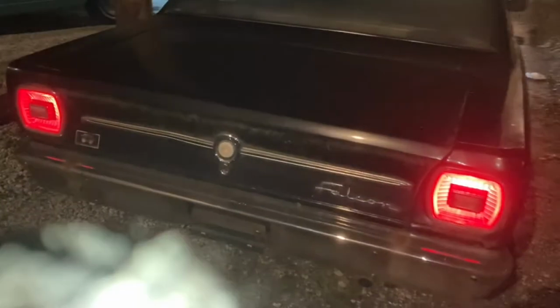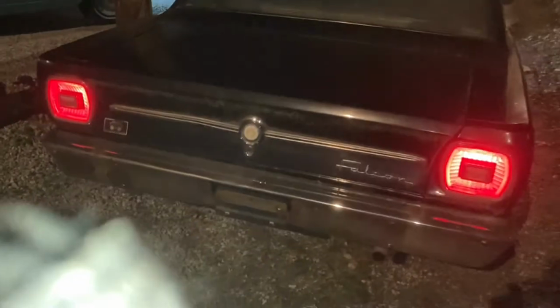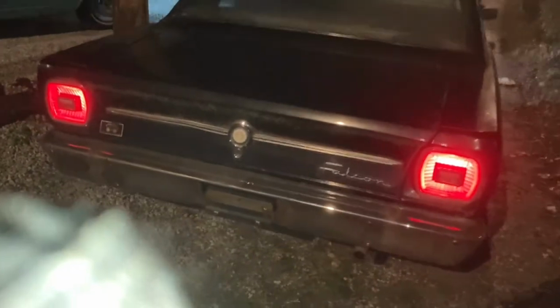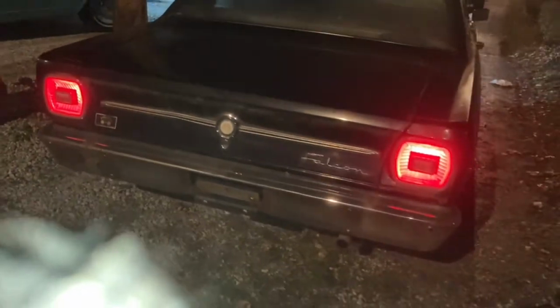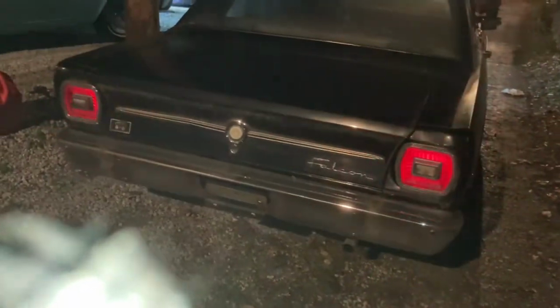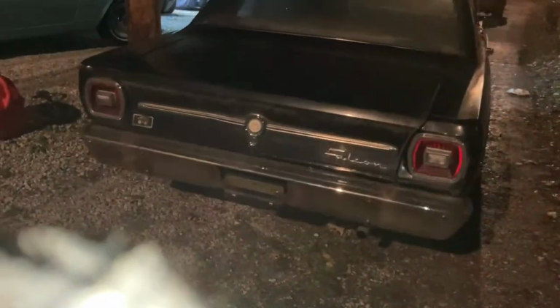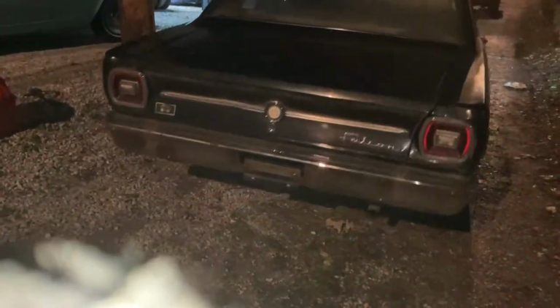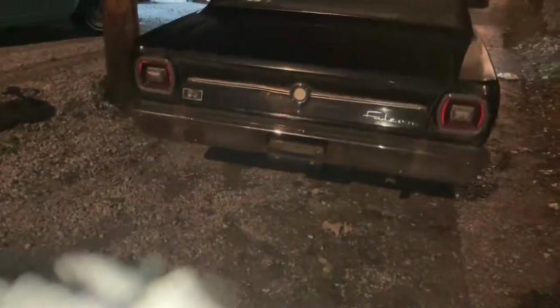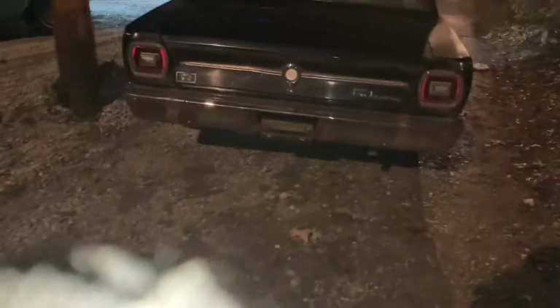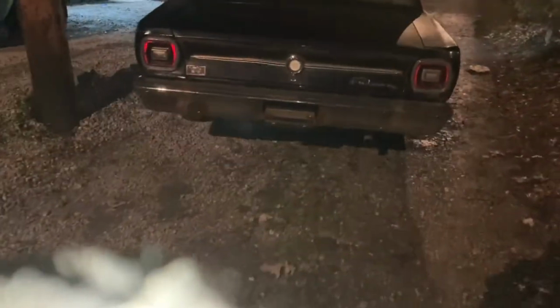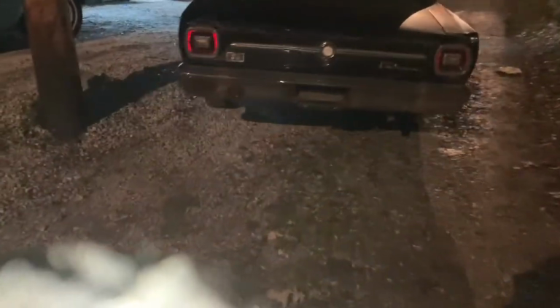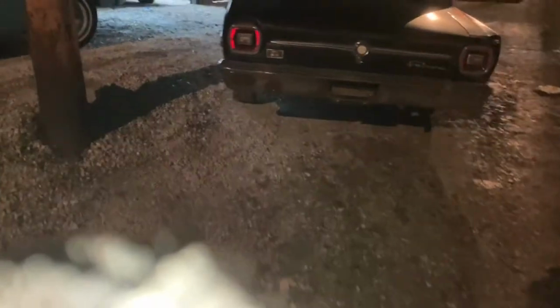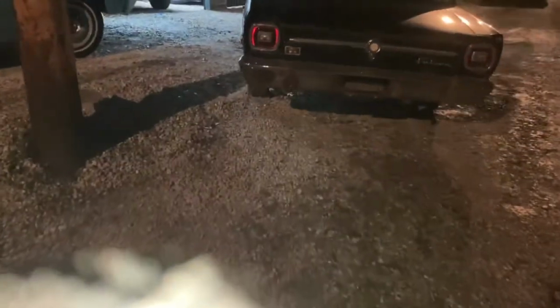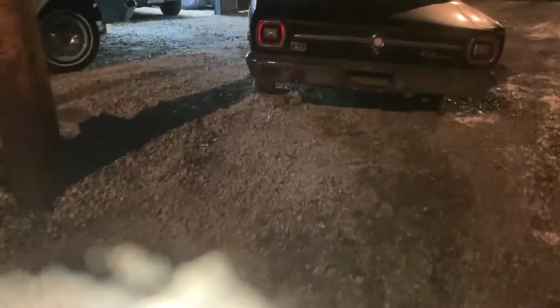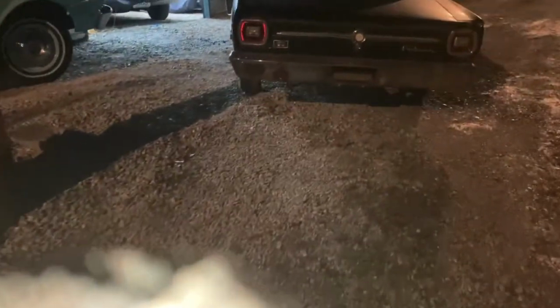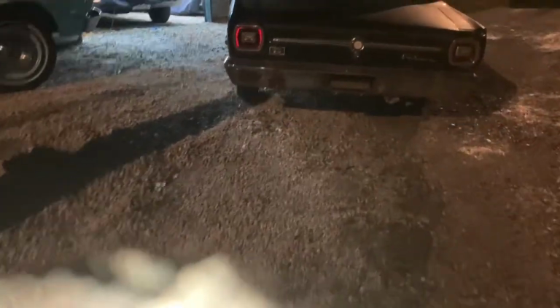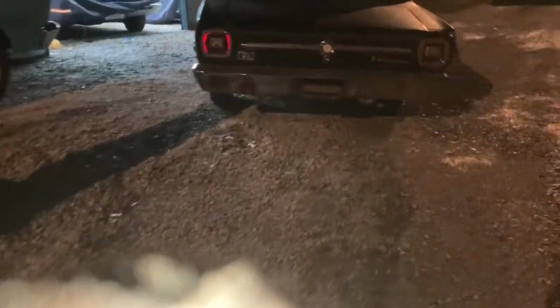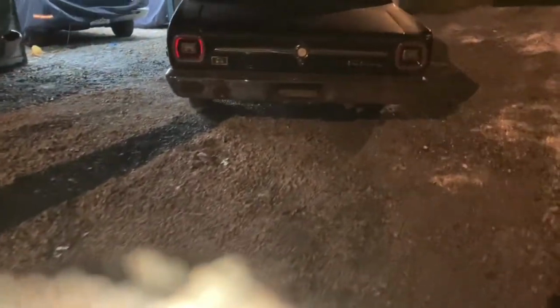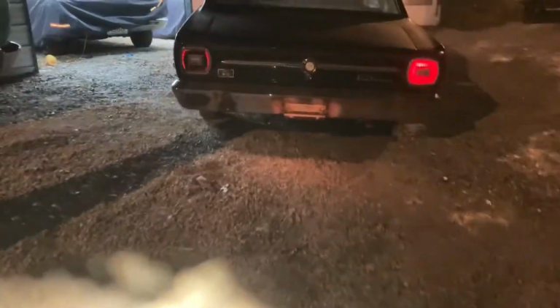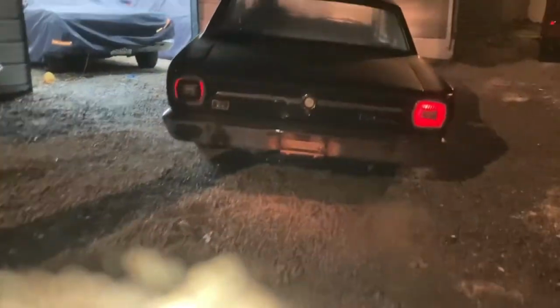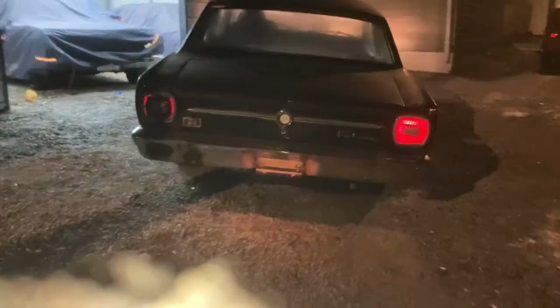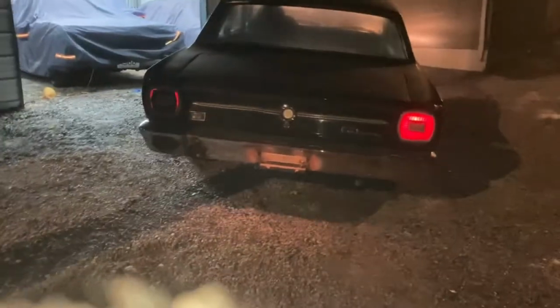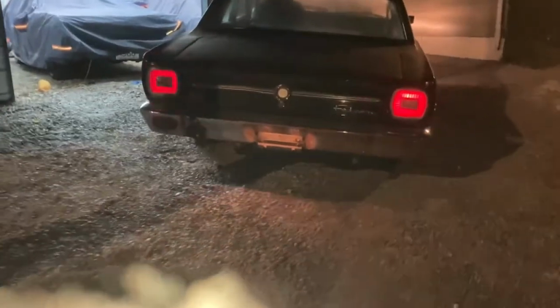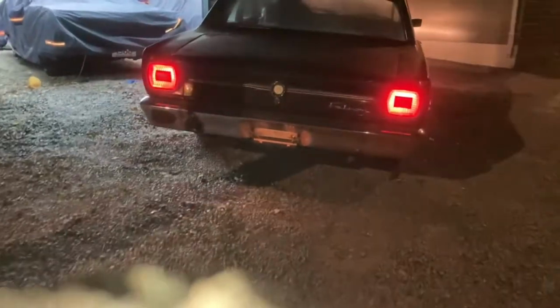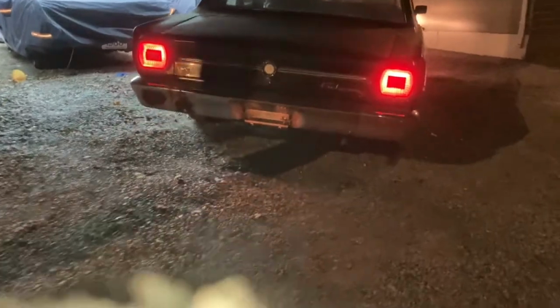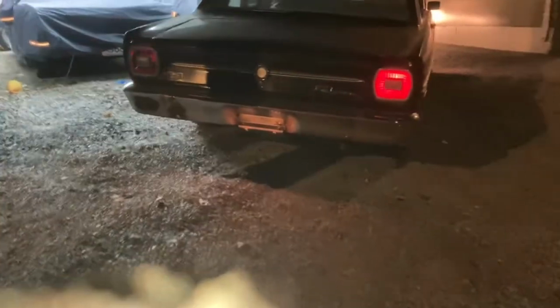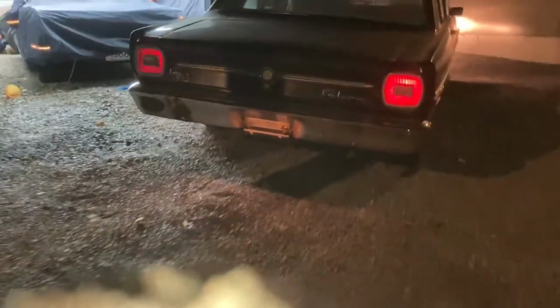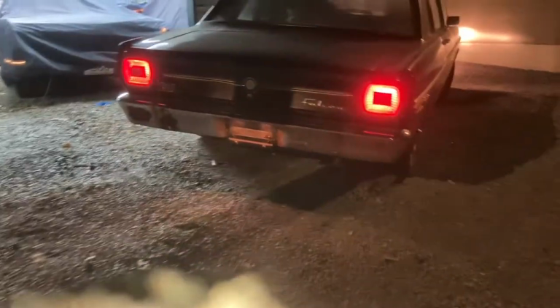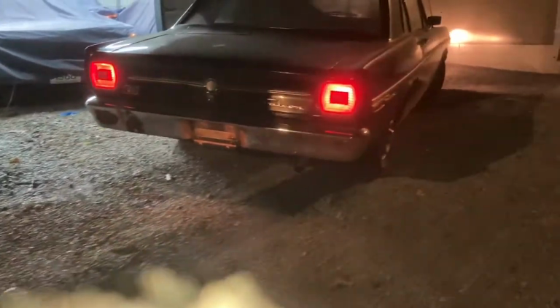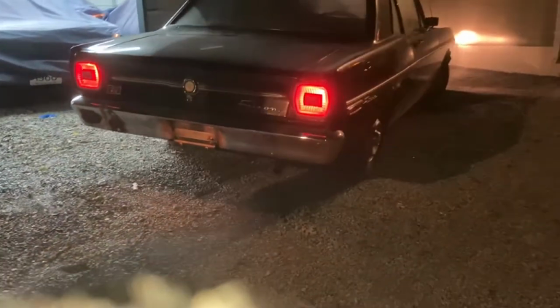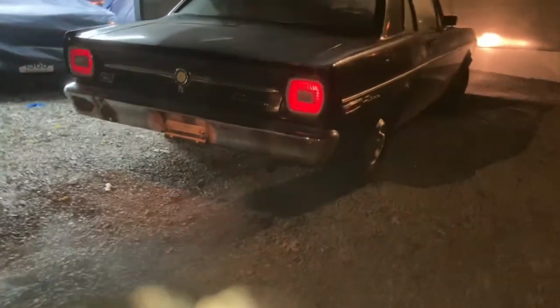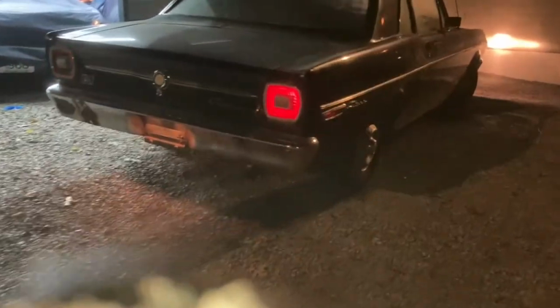Tonight we have acquired a 1968 Ford Falcon — black with a red interior — for 750 bucks. It's gonna be a resell or a parts car, who knows.